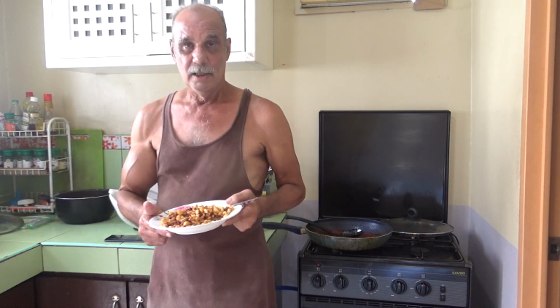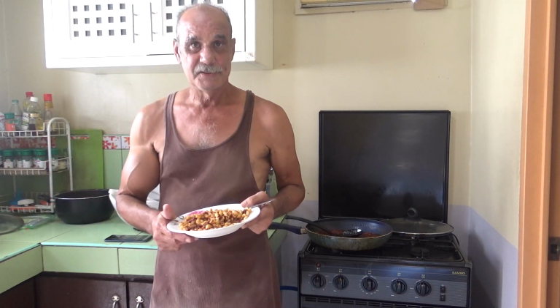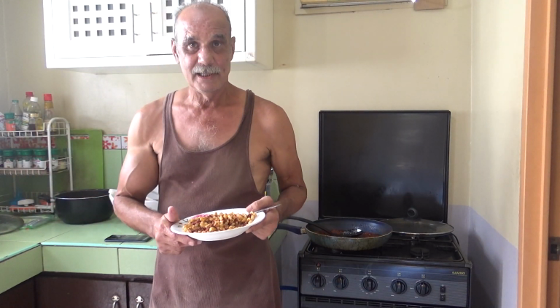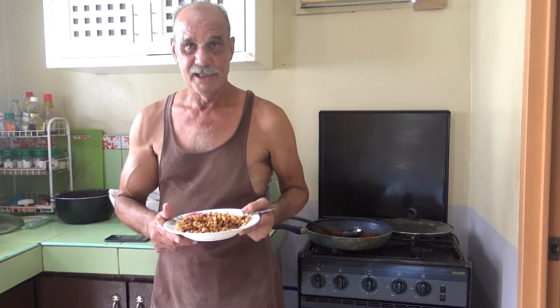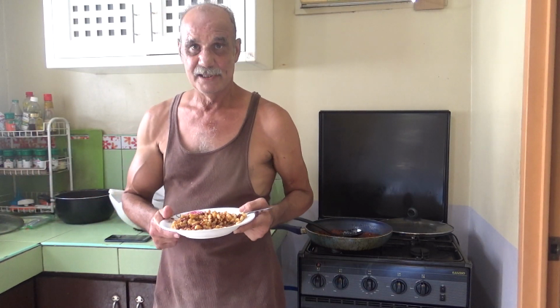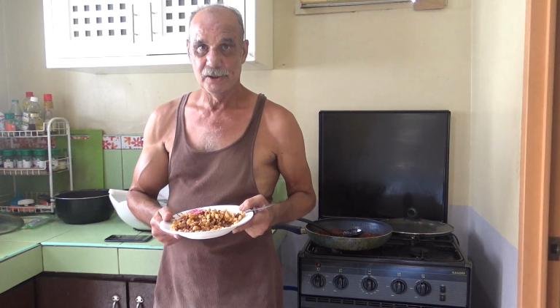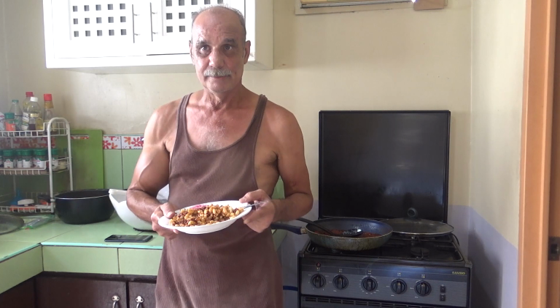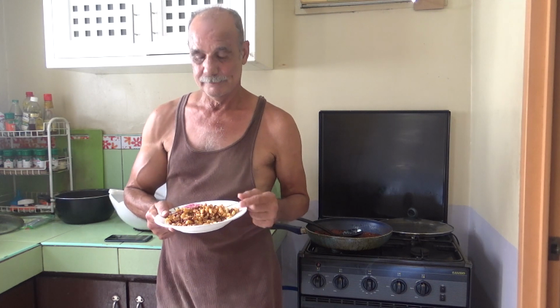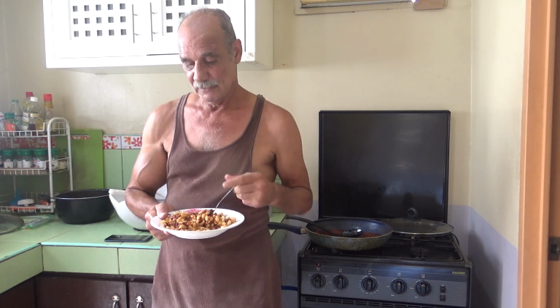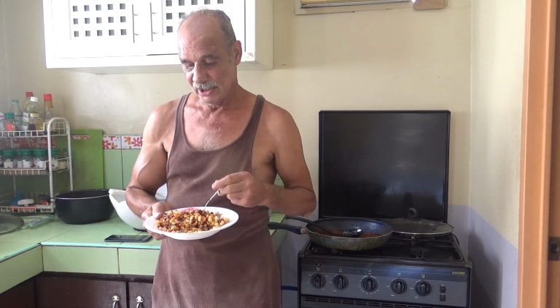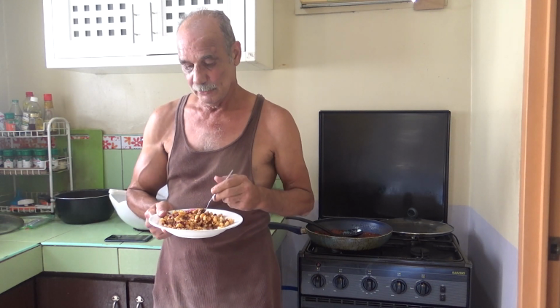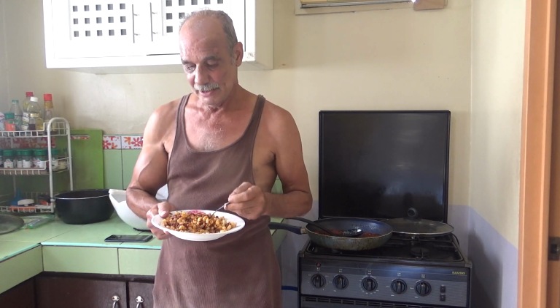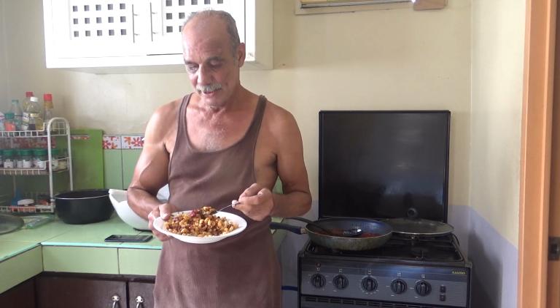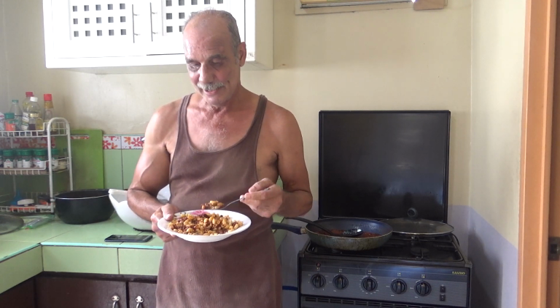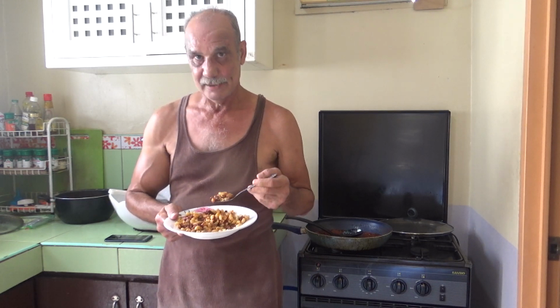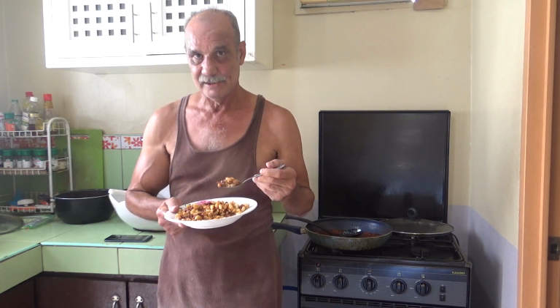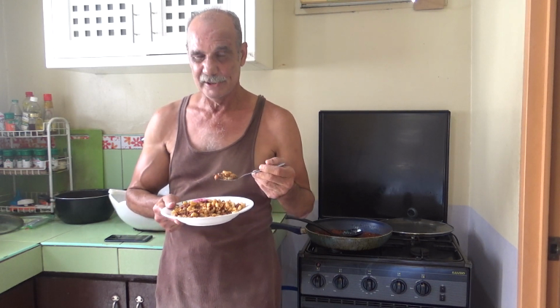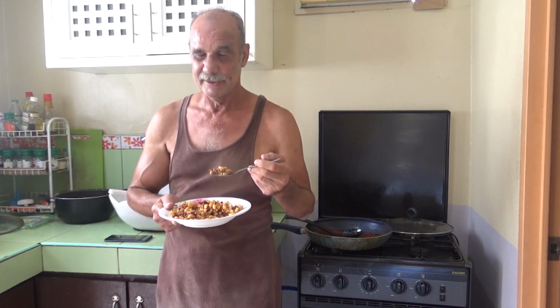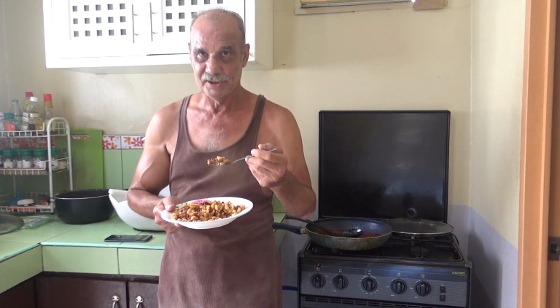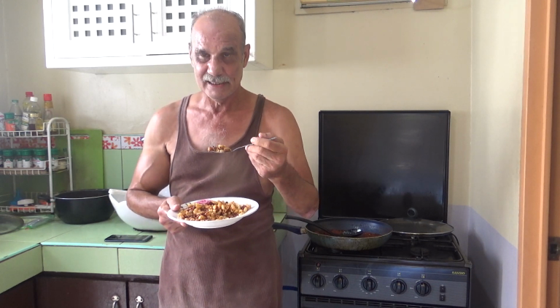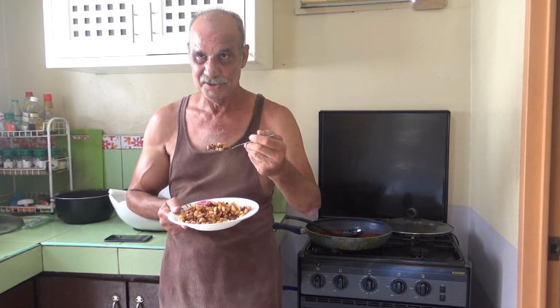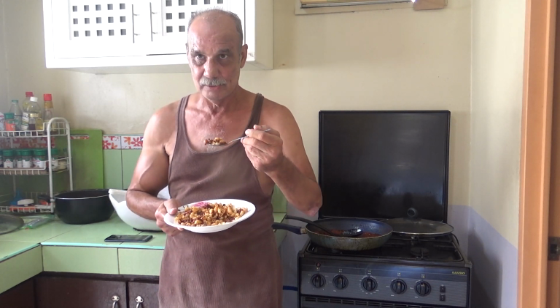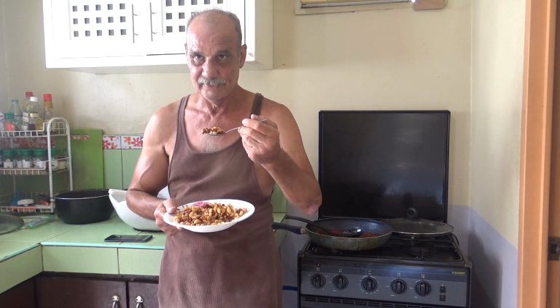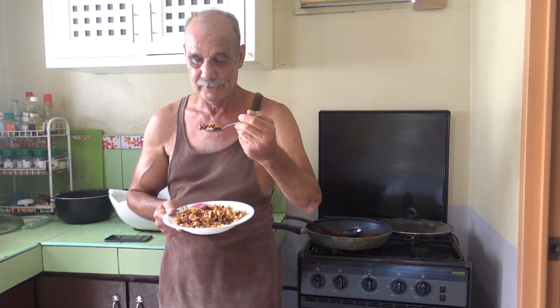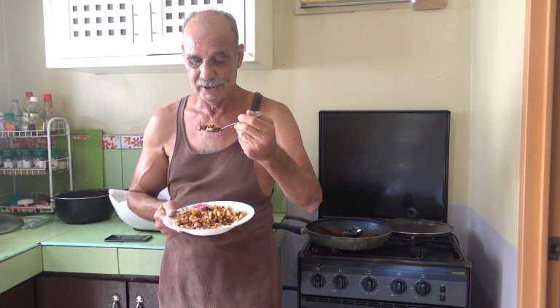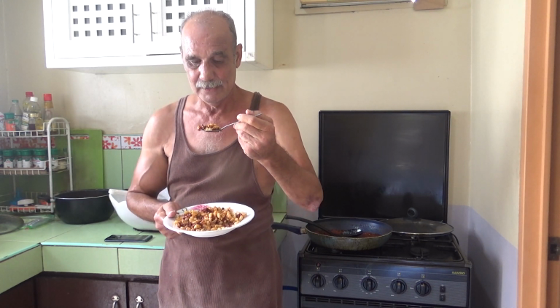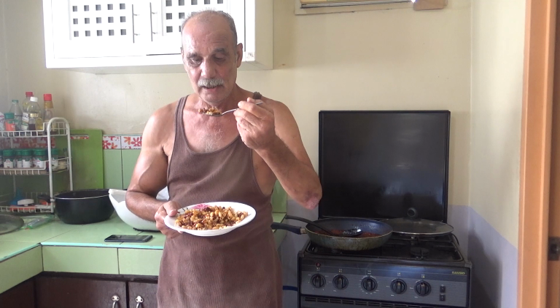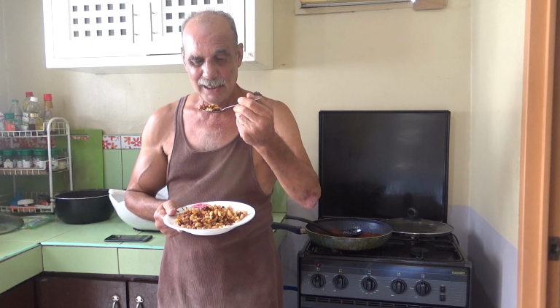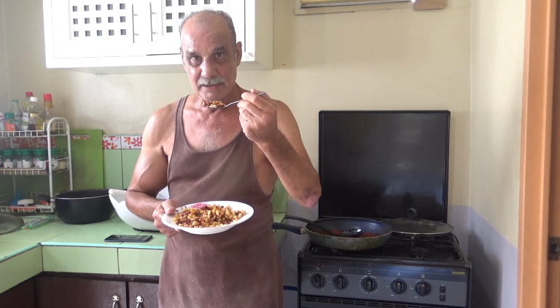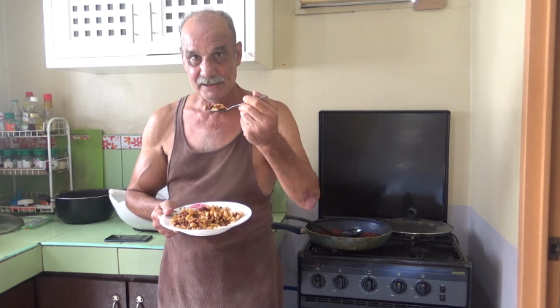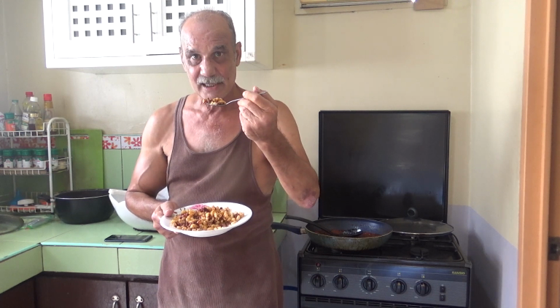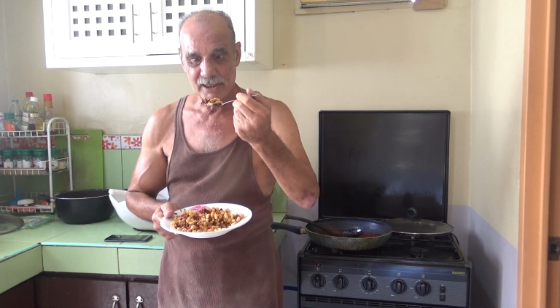That's right, I changed my shirt — it's getting way too hot here. I don't have any air conditioning in the kitchen or living room area. Anyway, let's take our bite.